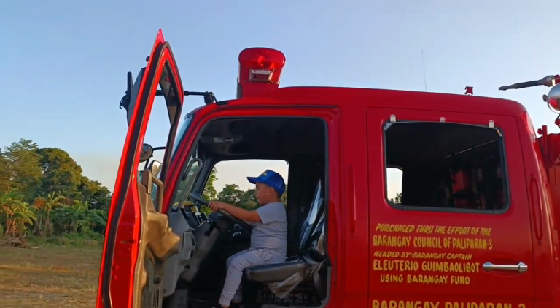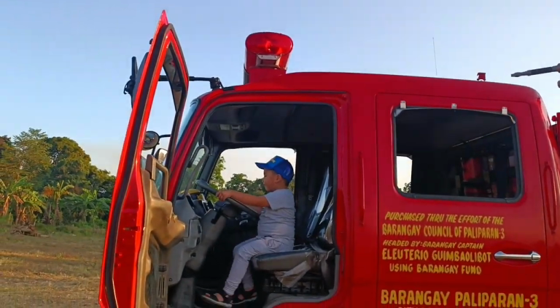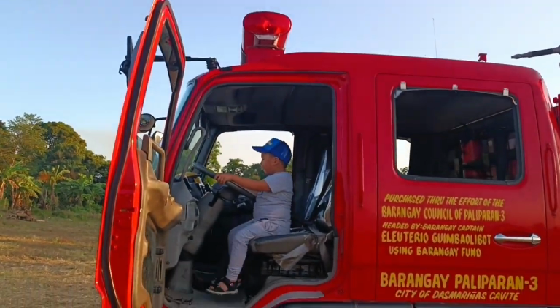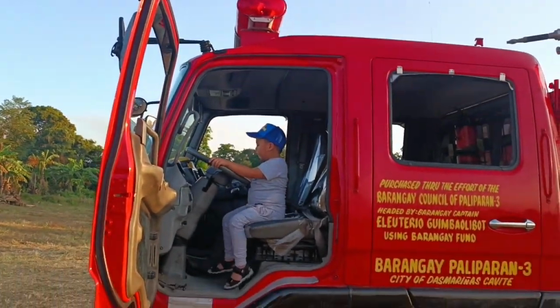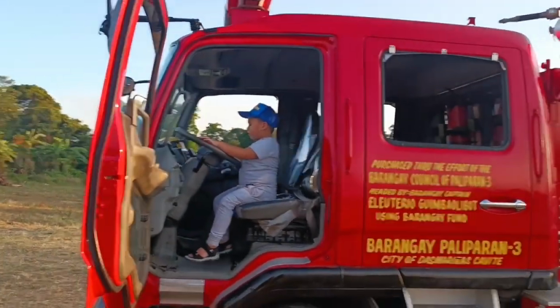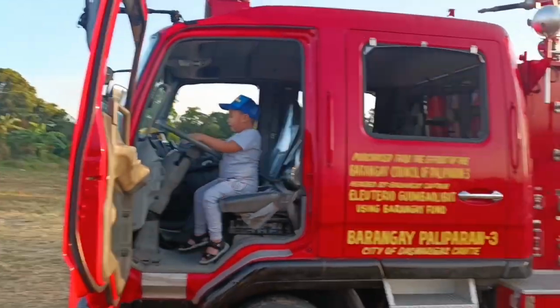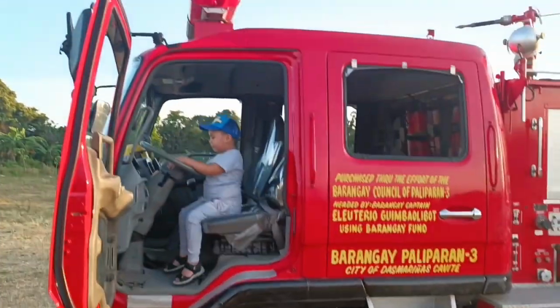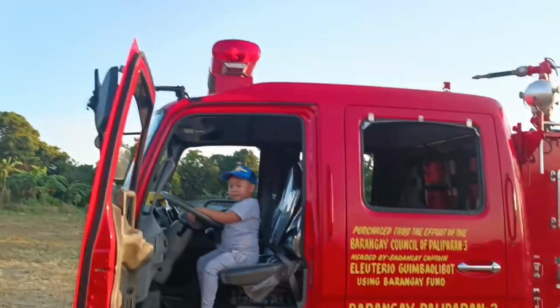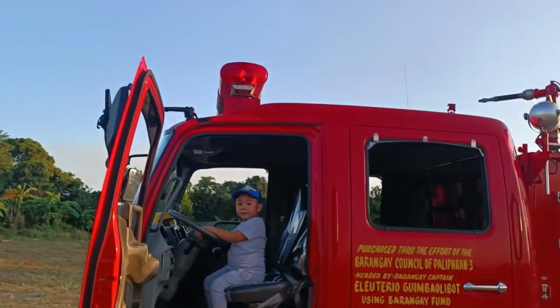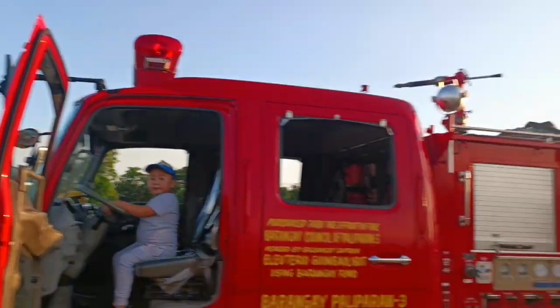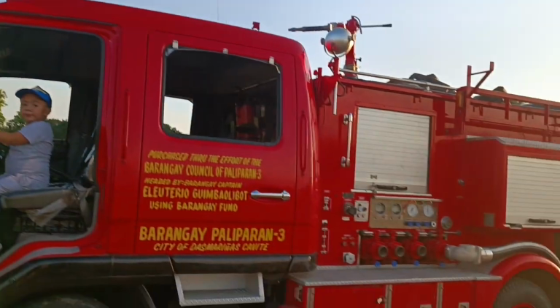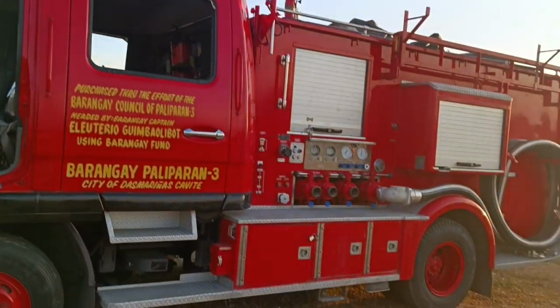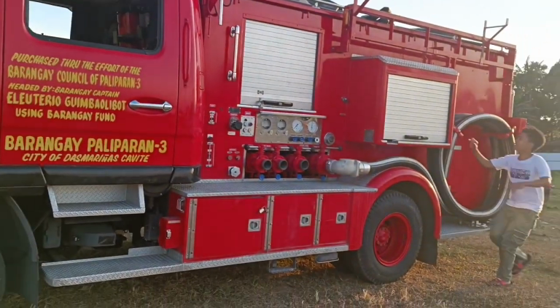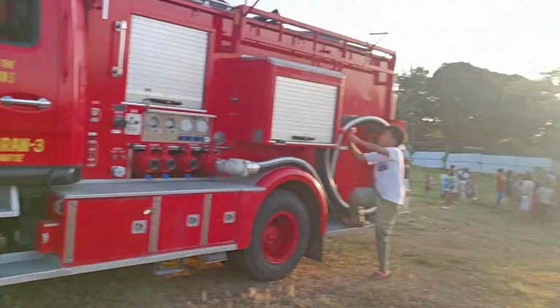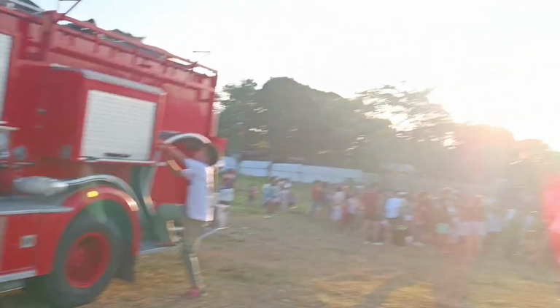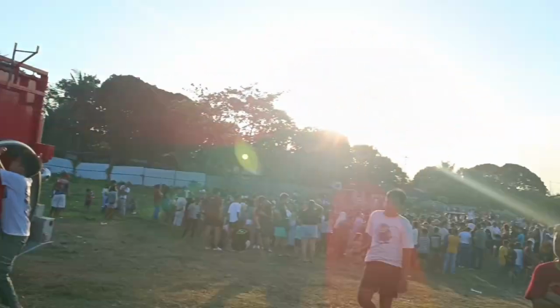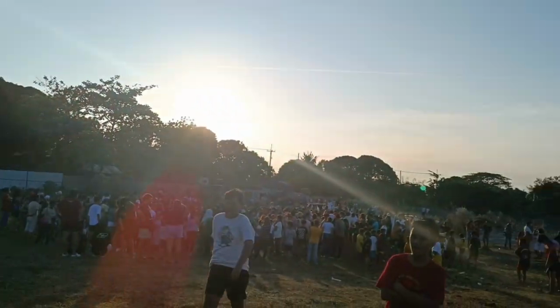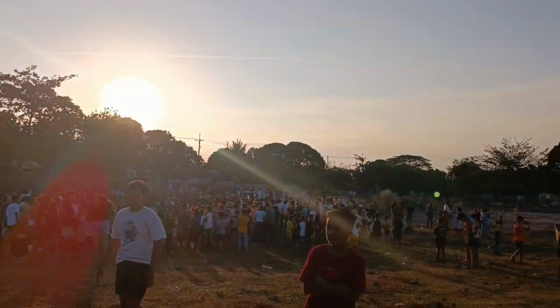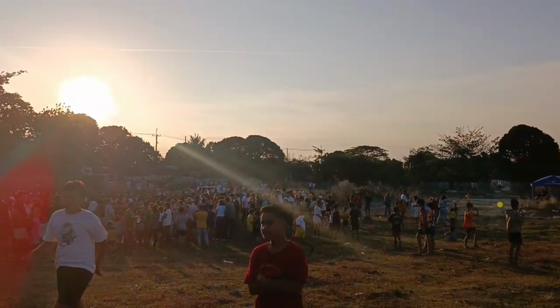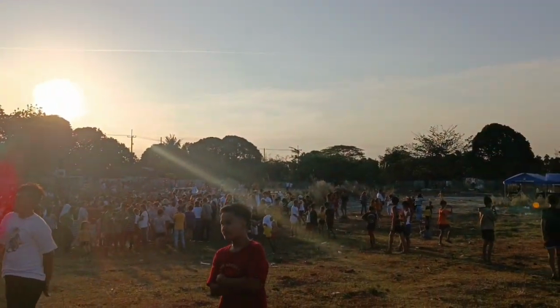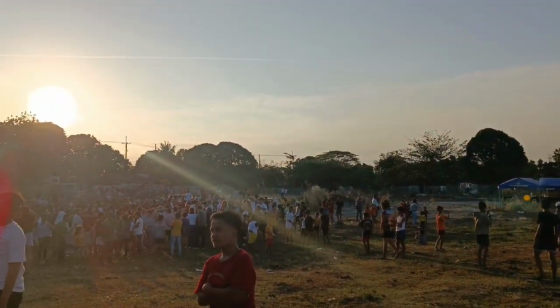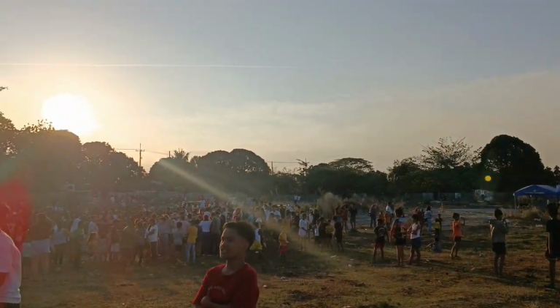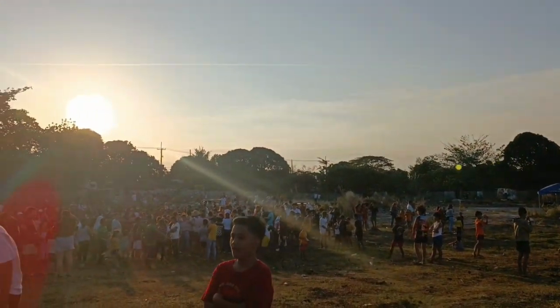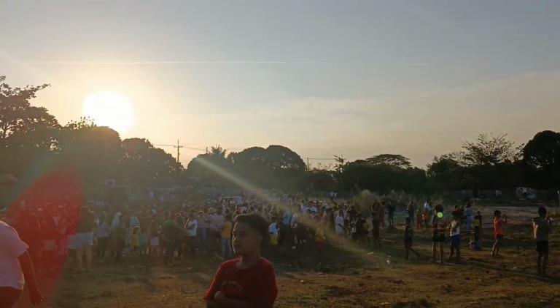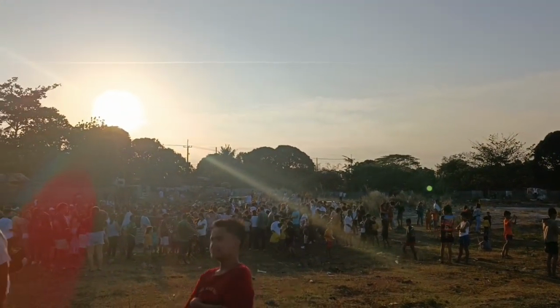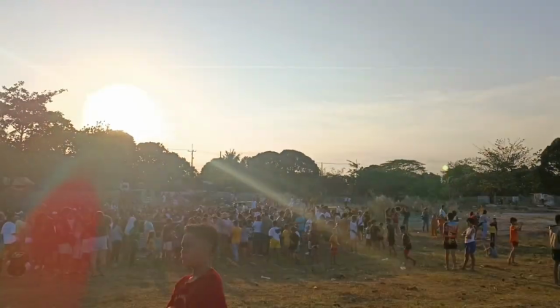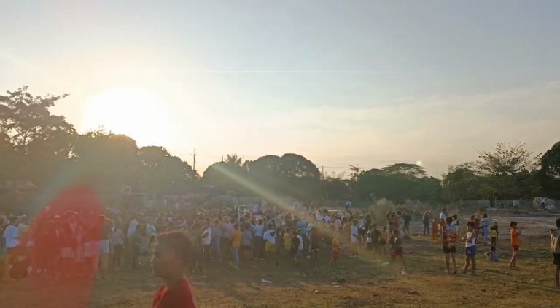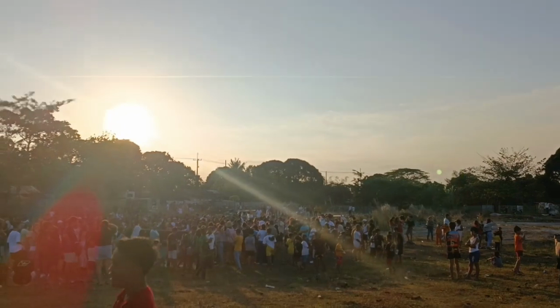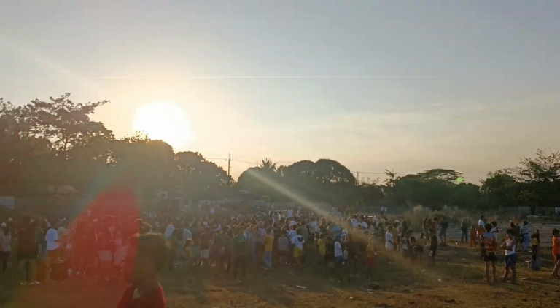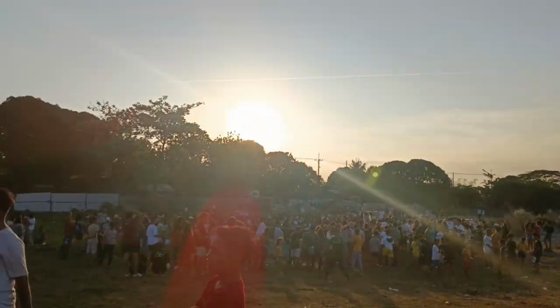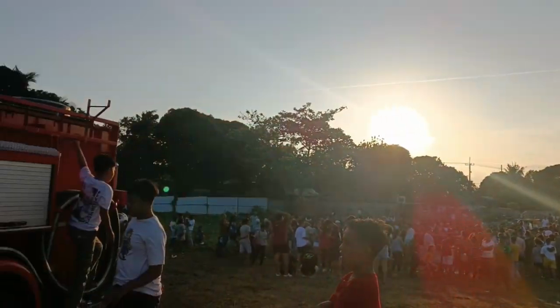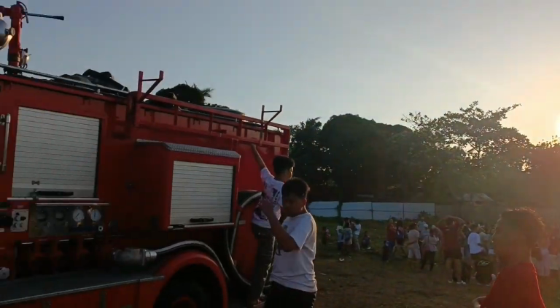Hi guys, welcome to my channel. For this episode we're gonna explore the firetruck. Come on and let's get some fun!